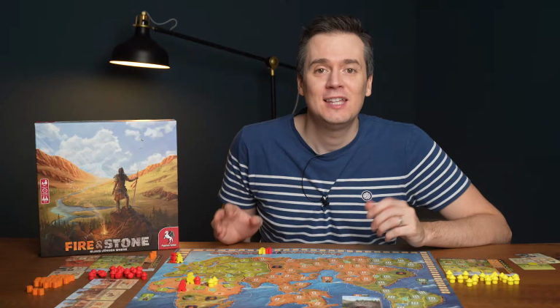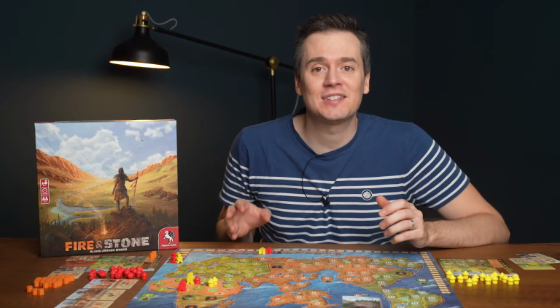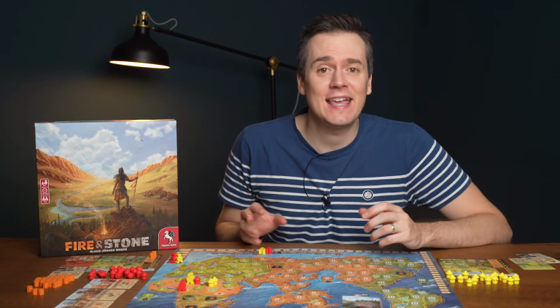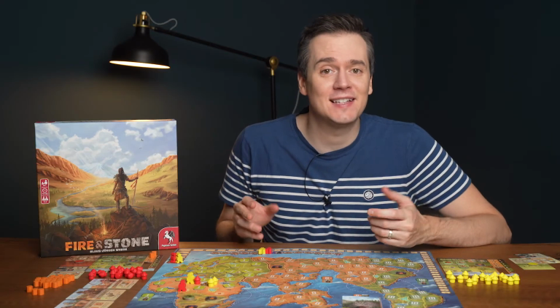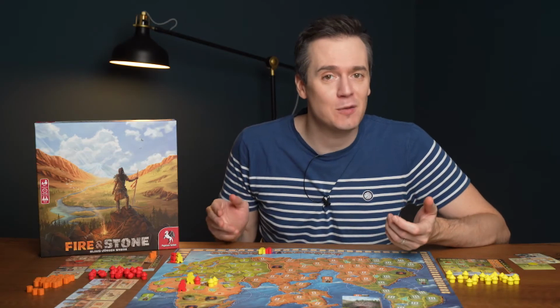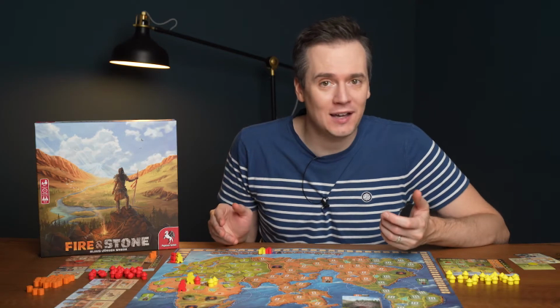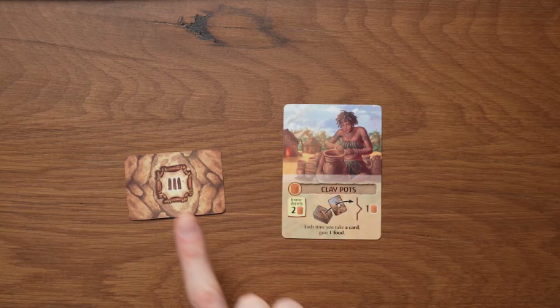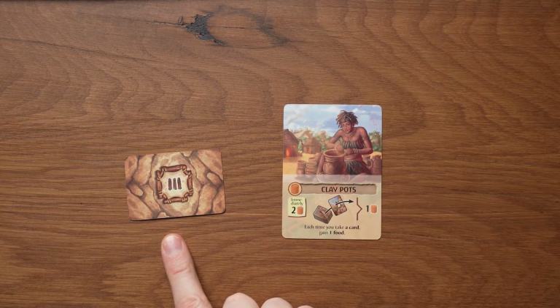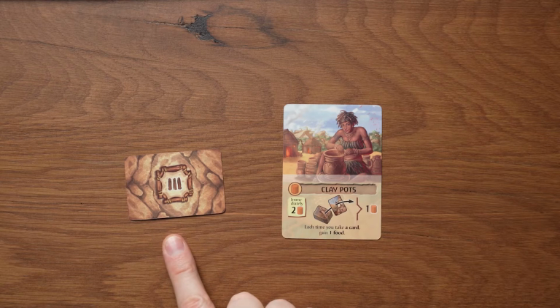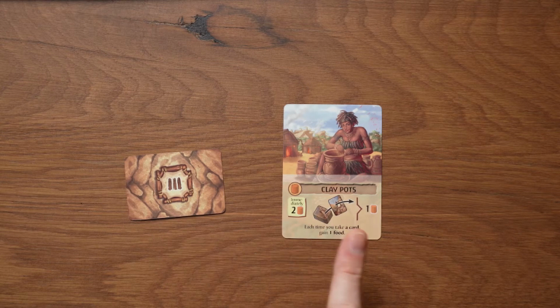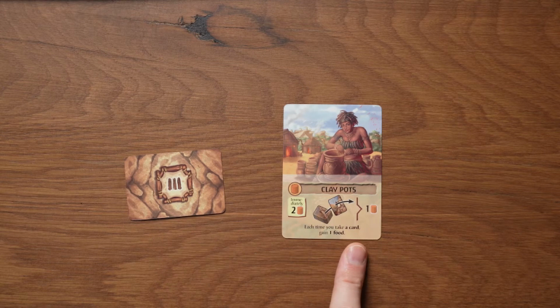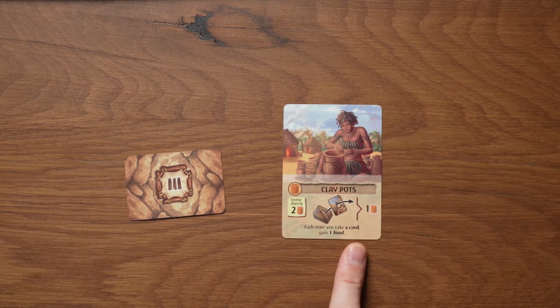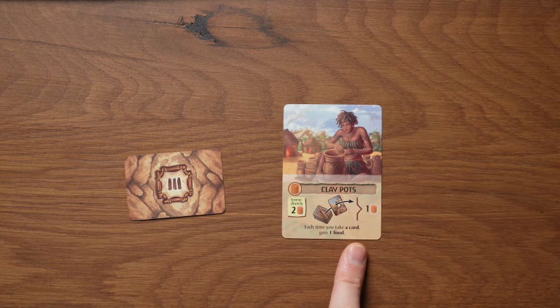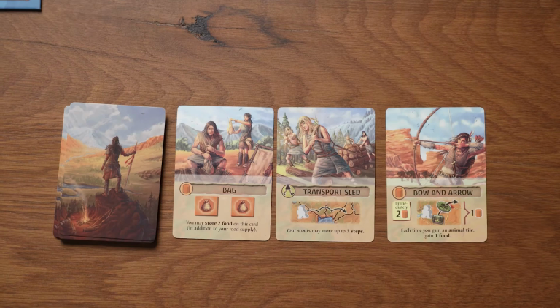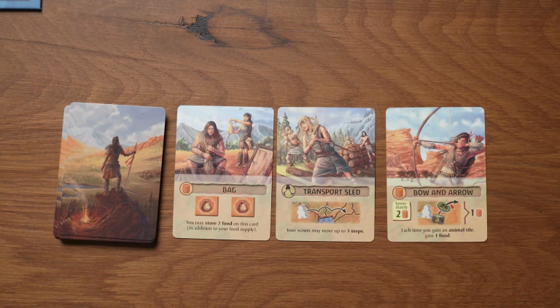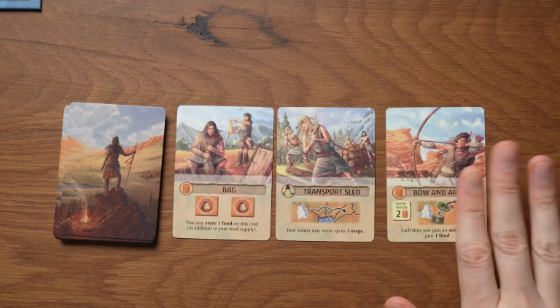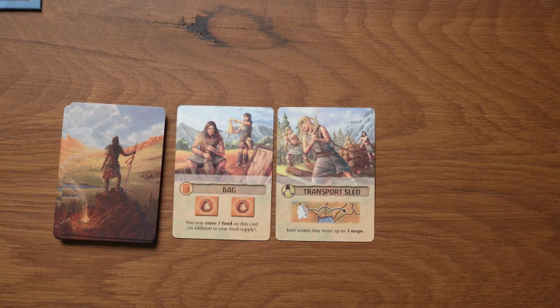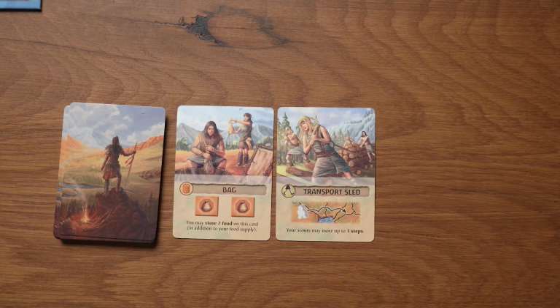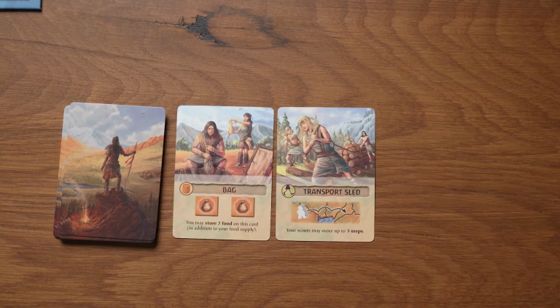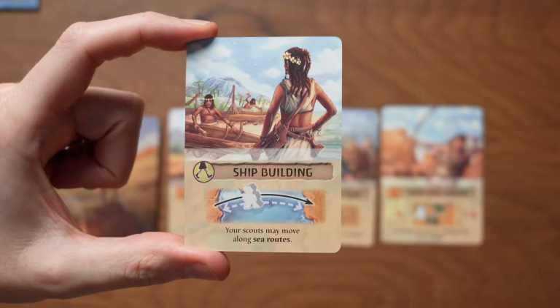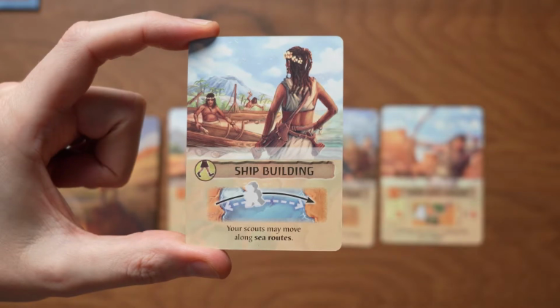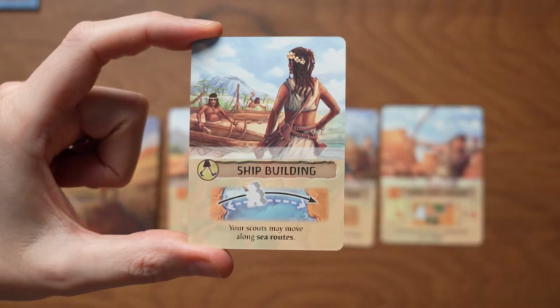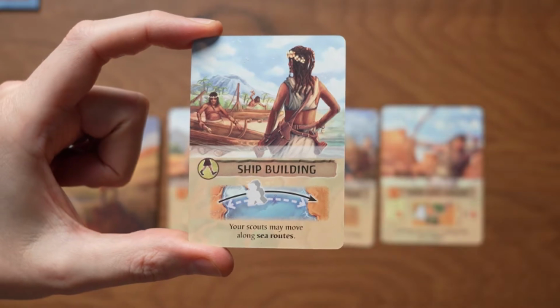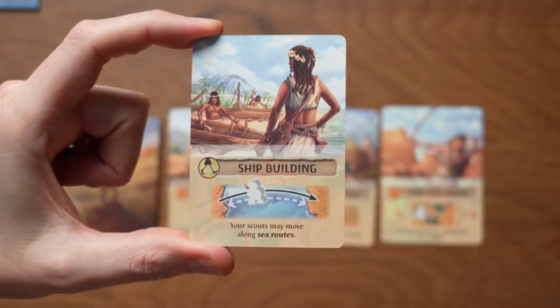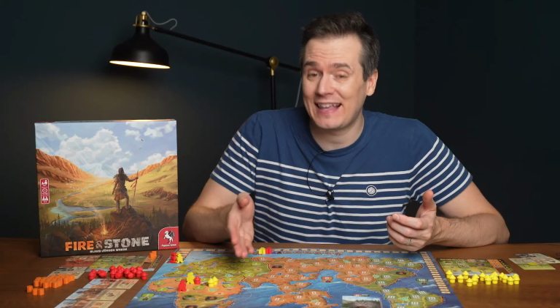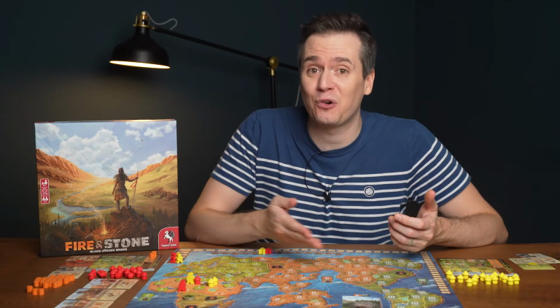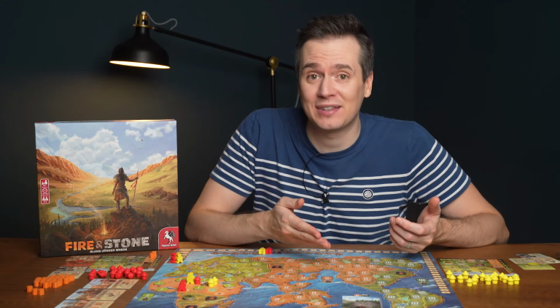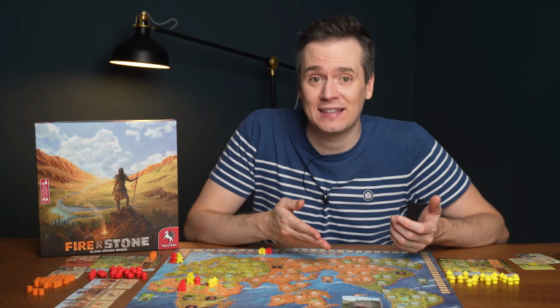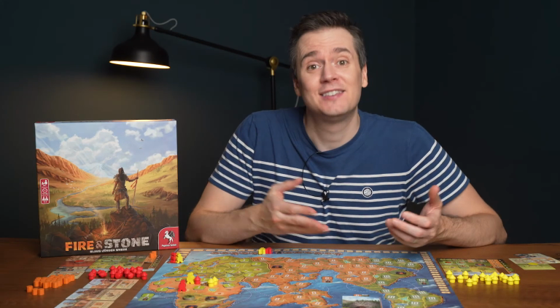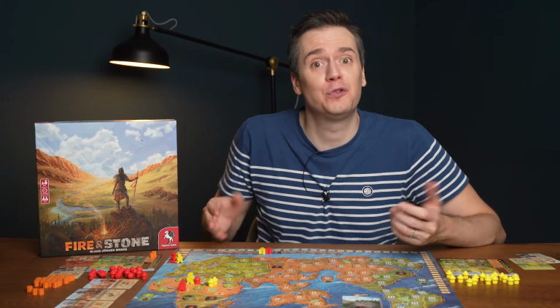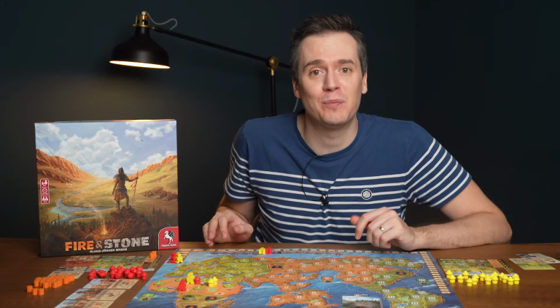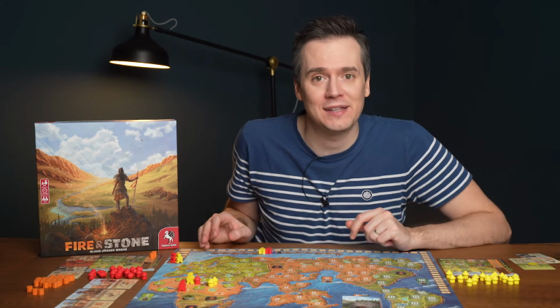You must decide either to take a point card to get points for the end of the game, or take an invention which gives you a special power. For example, shipbuilding allows you to sail across the seas to move around the board easier.